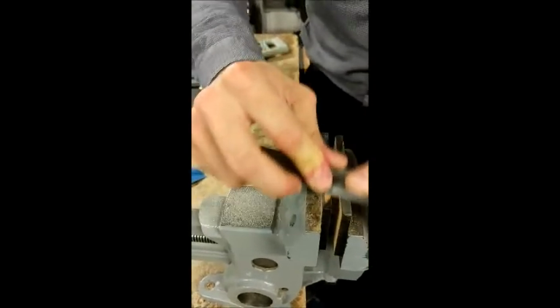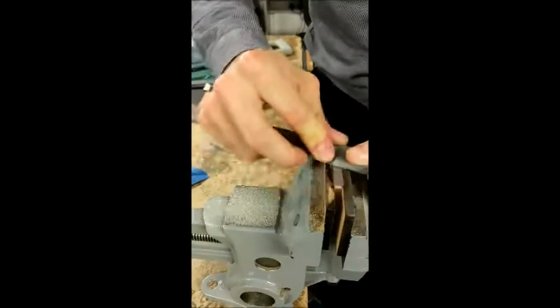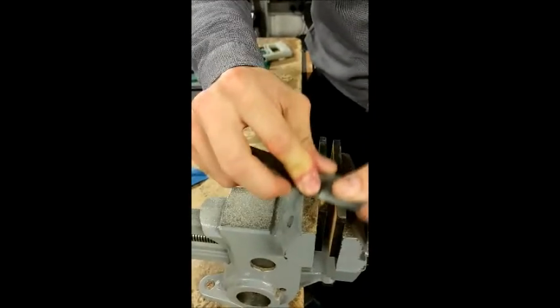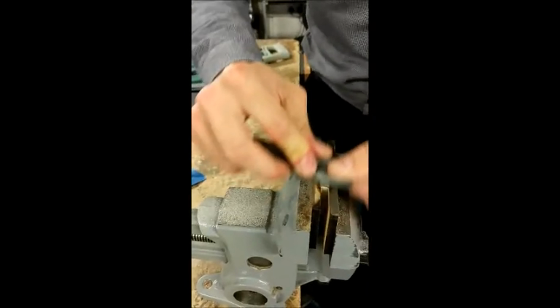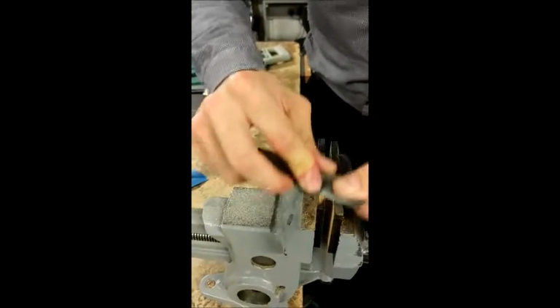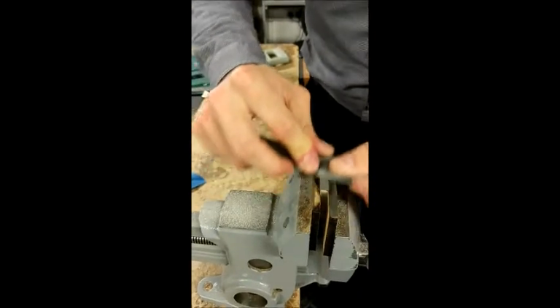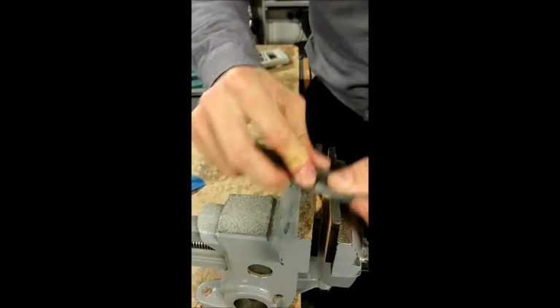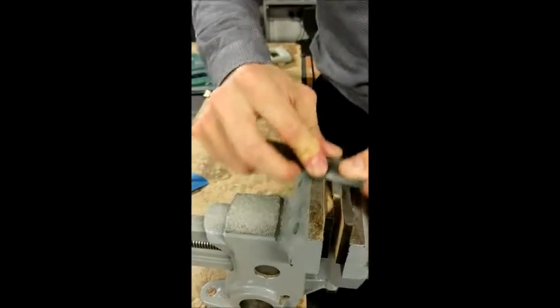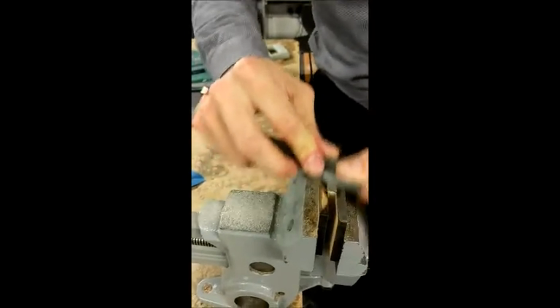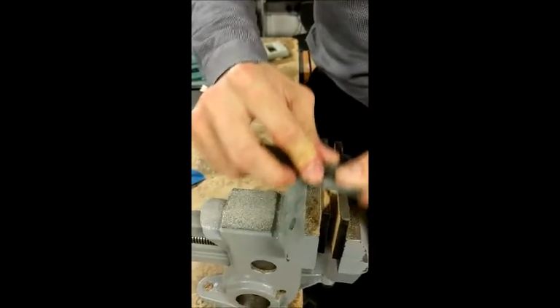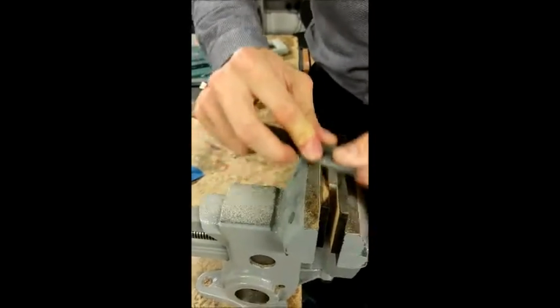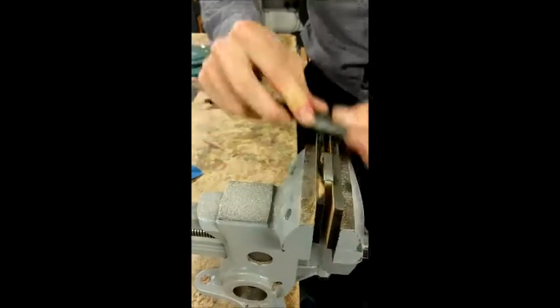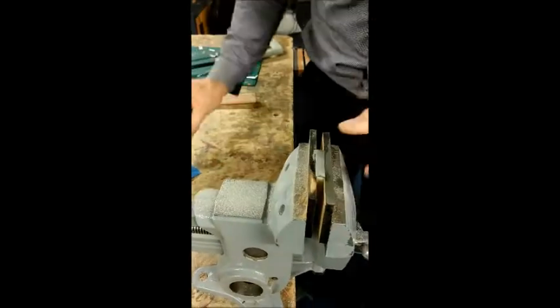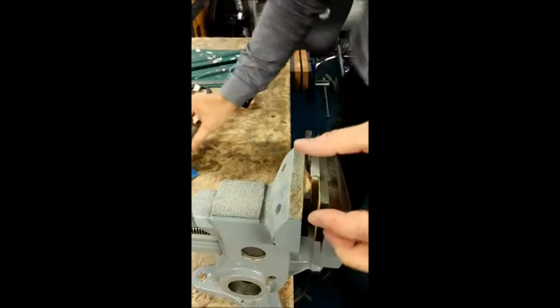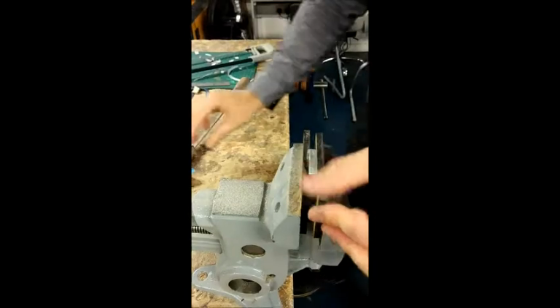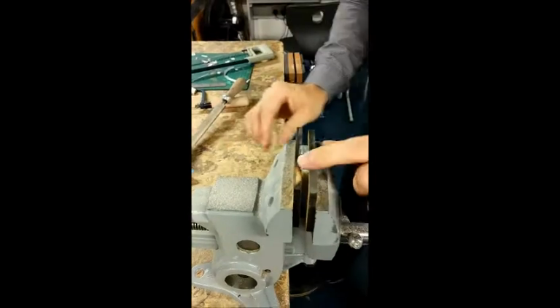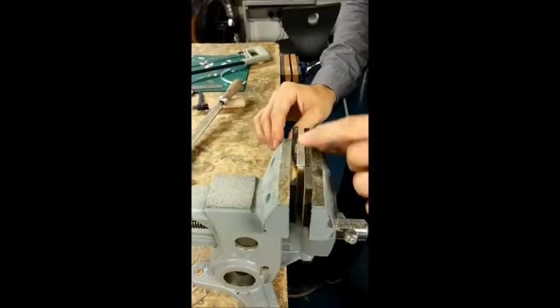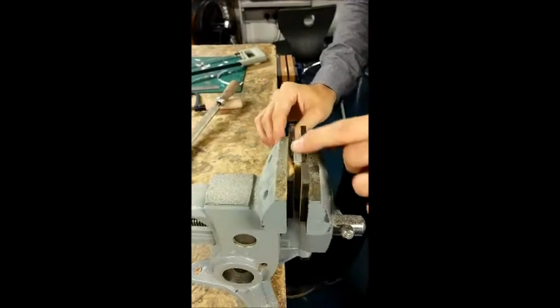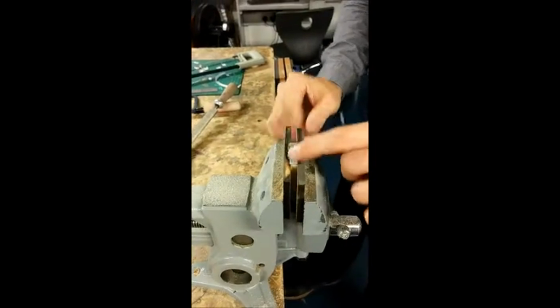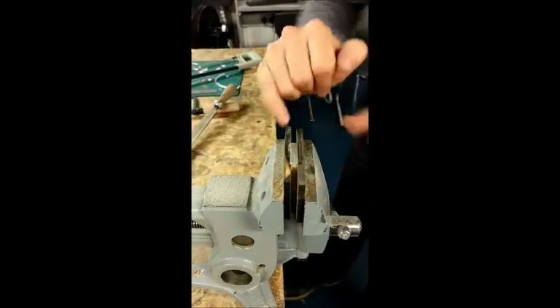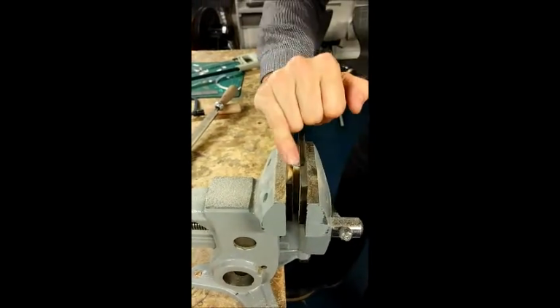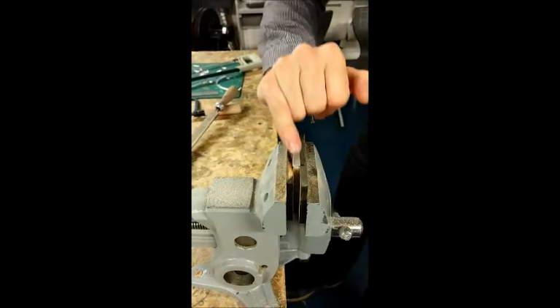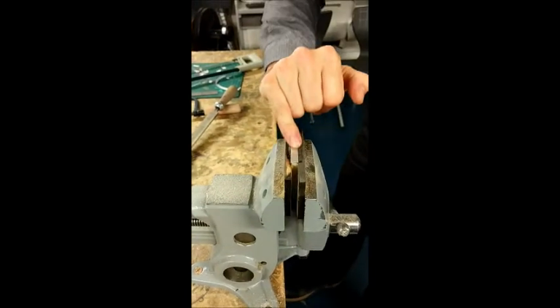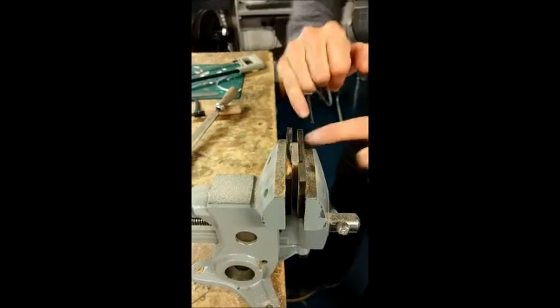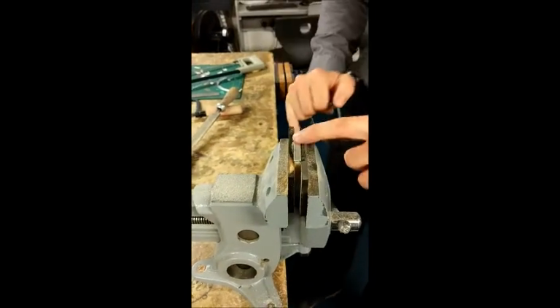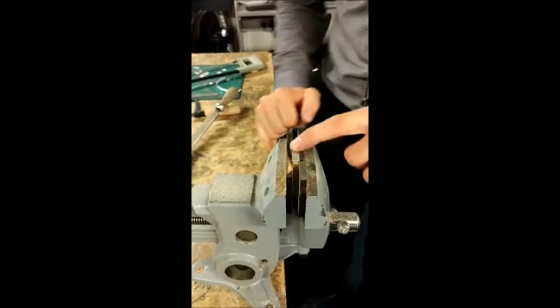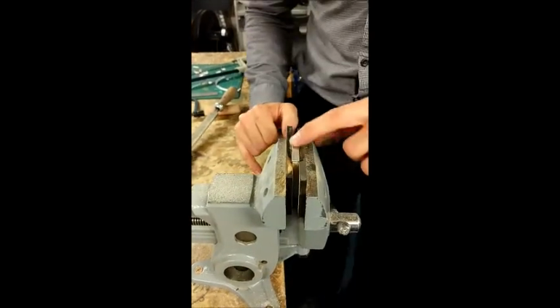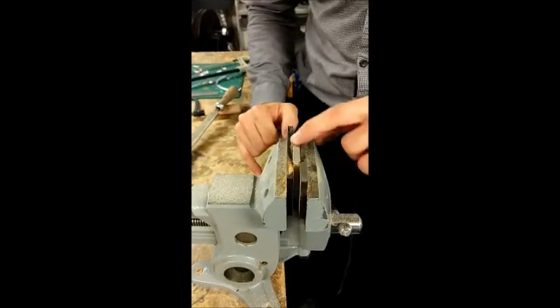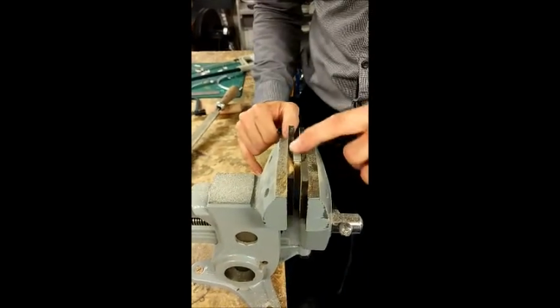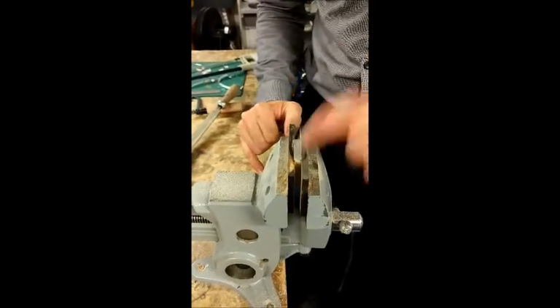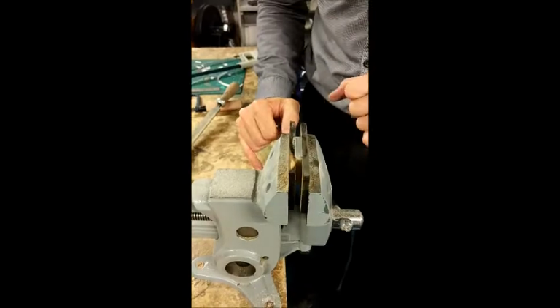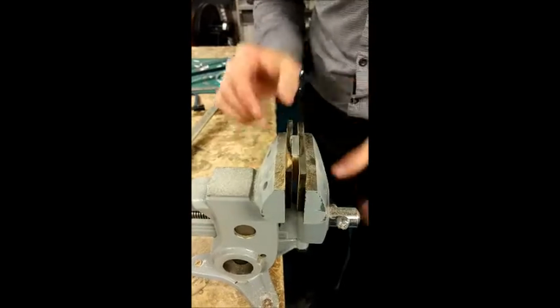I'm going over again, looking for that consistent pattern. At this point you can see there are very, very few scratches at all on that surface, and it is ready for buffing or polishing.